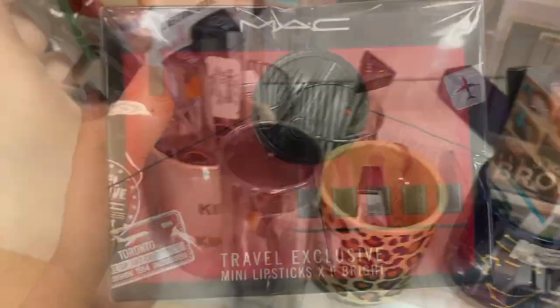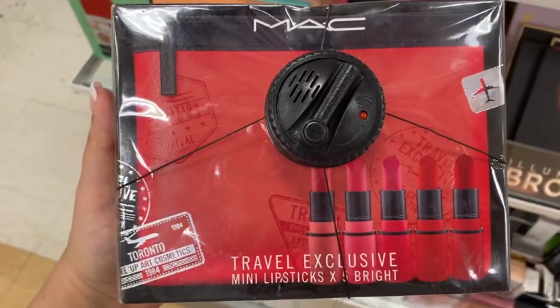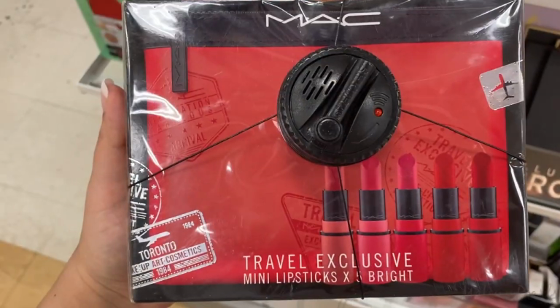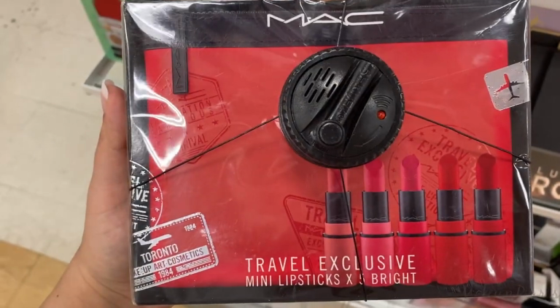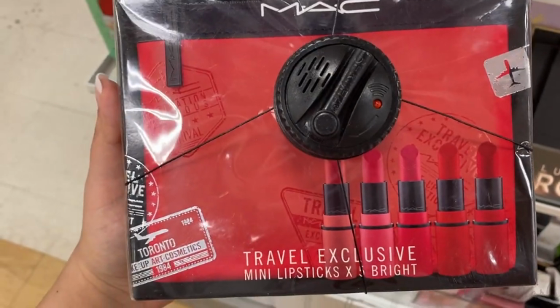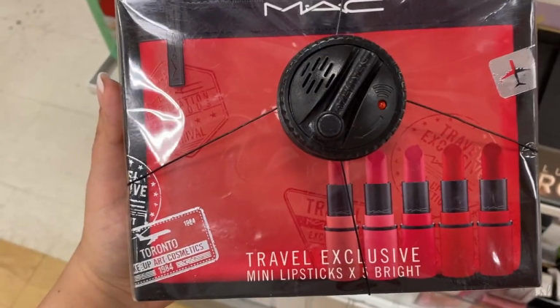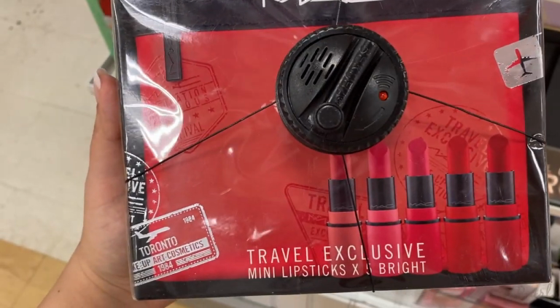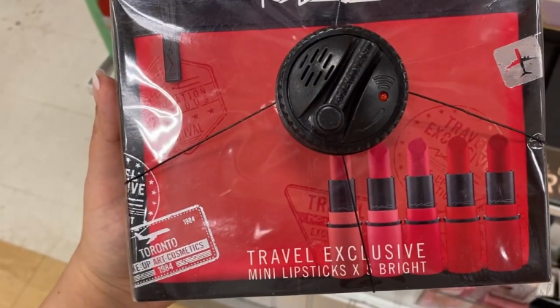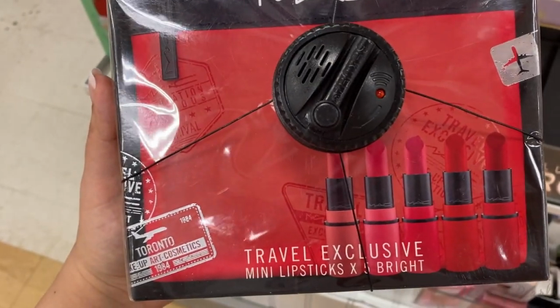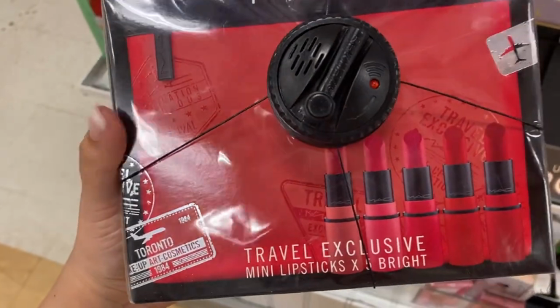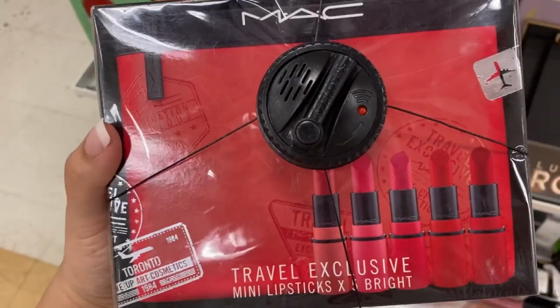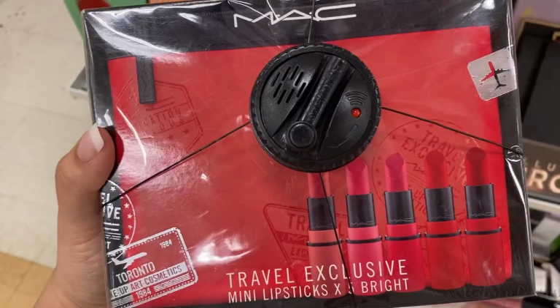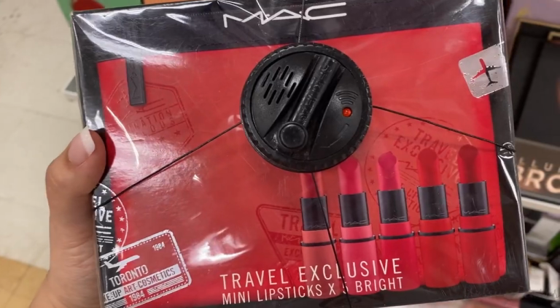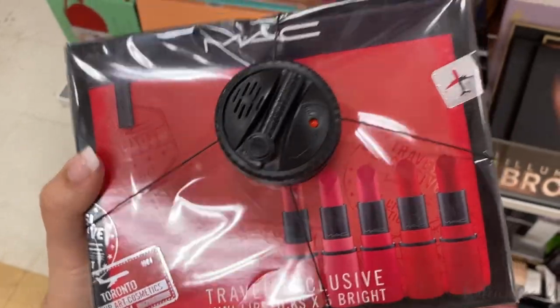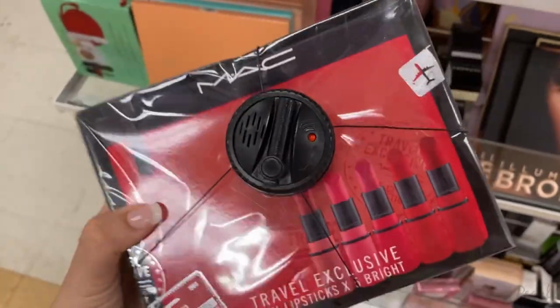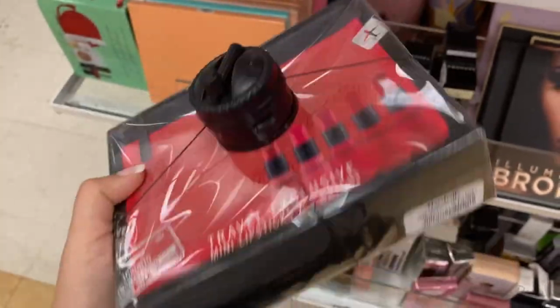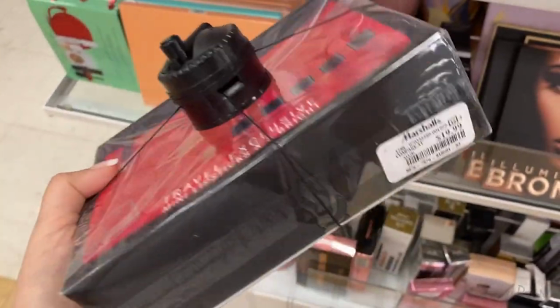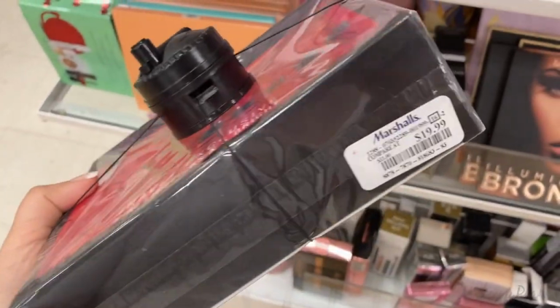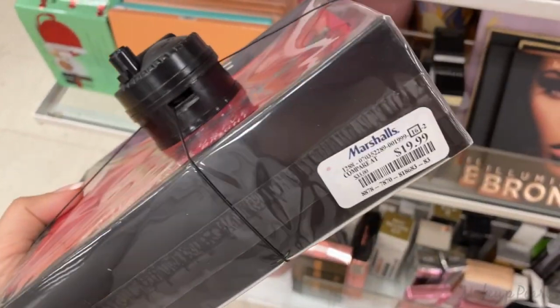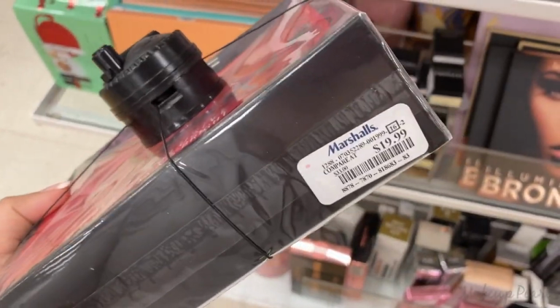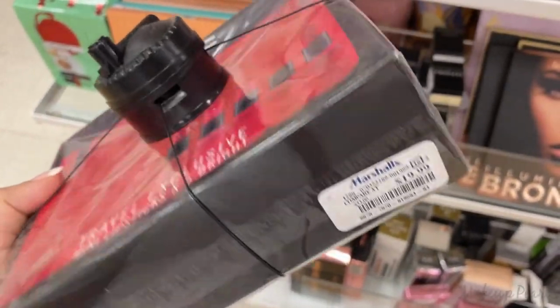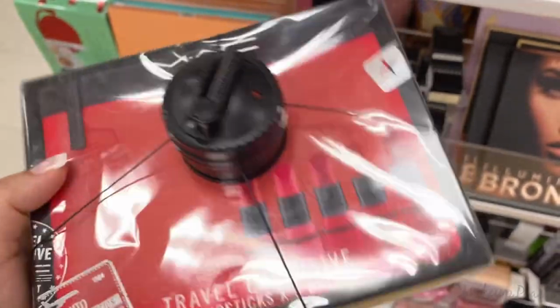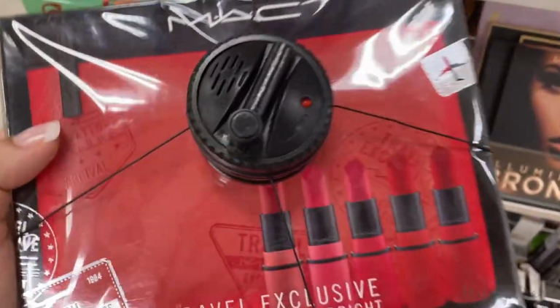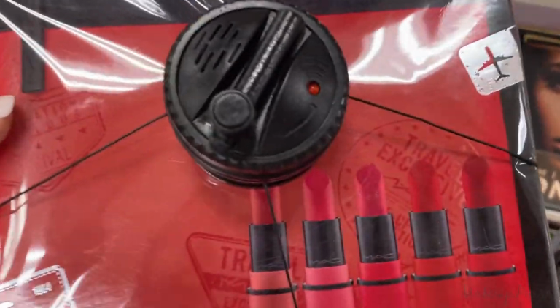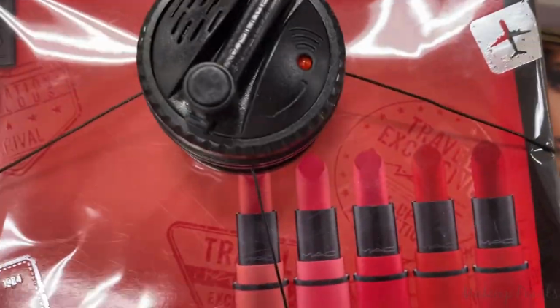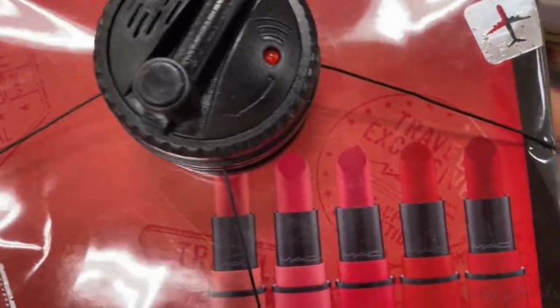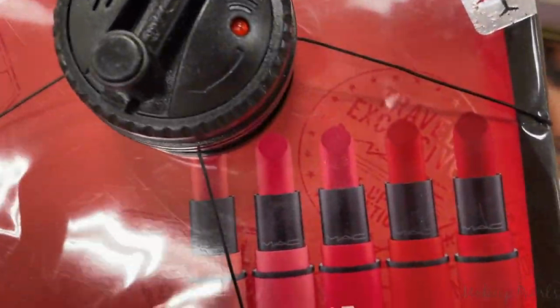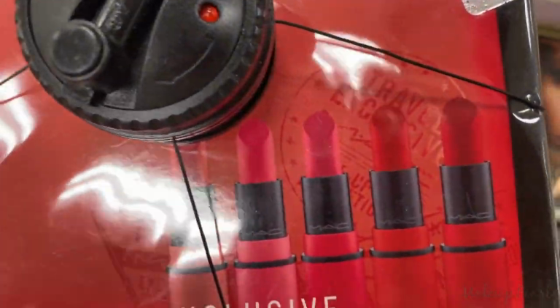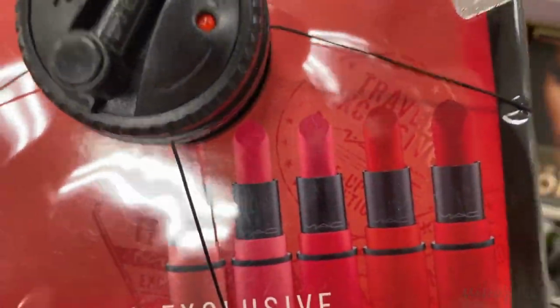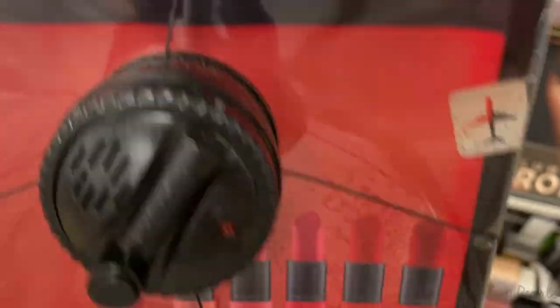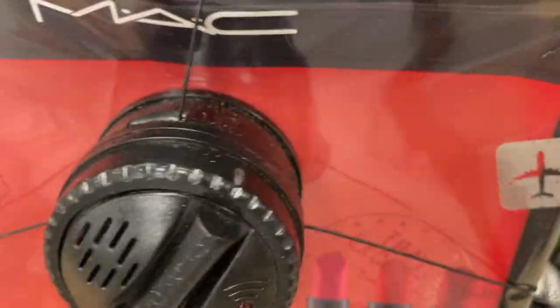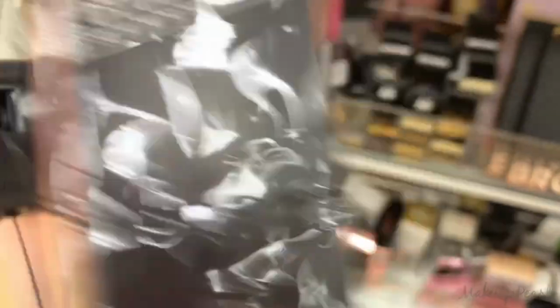I found this MAC Travel Exclusive 5-piece set currently going for $20. It comes with all these beautiful rich tones.